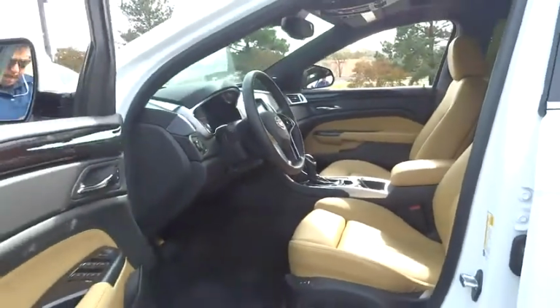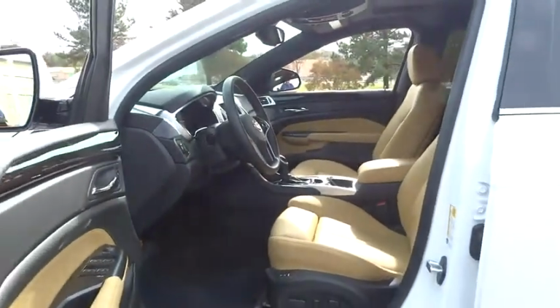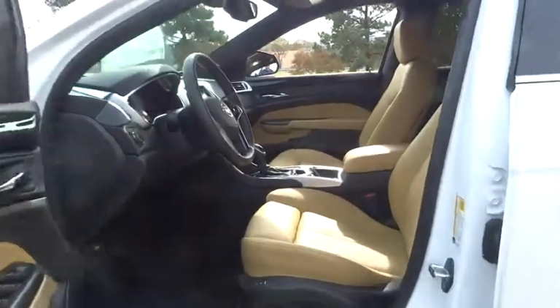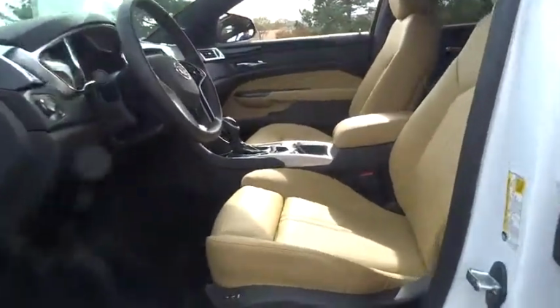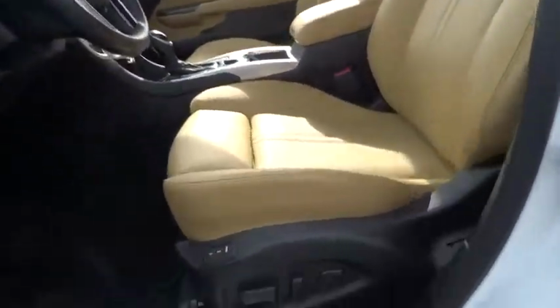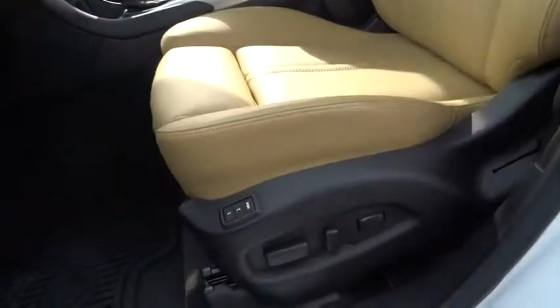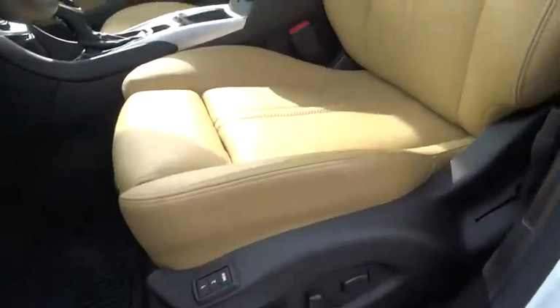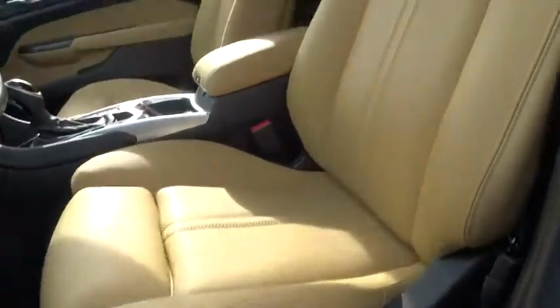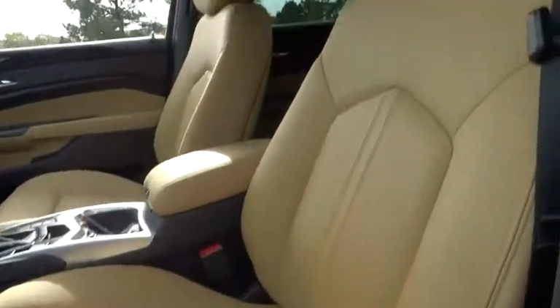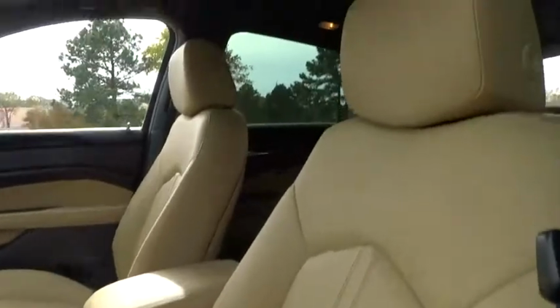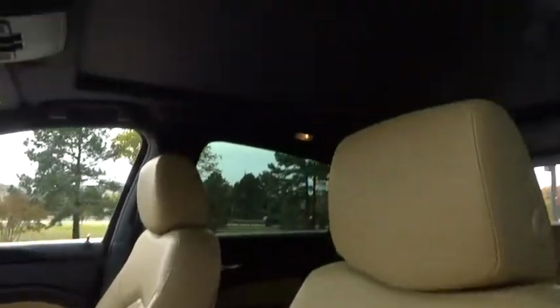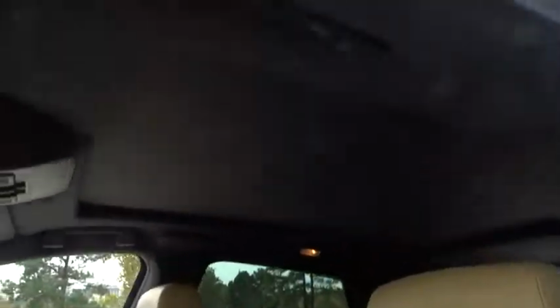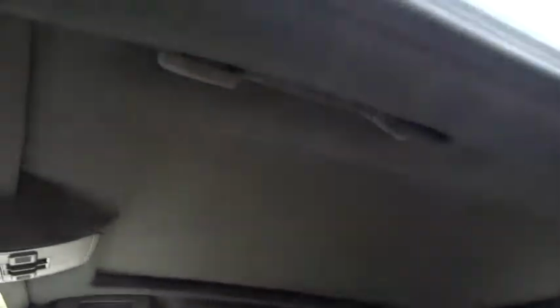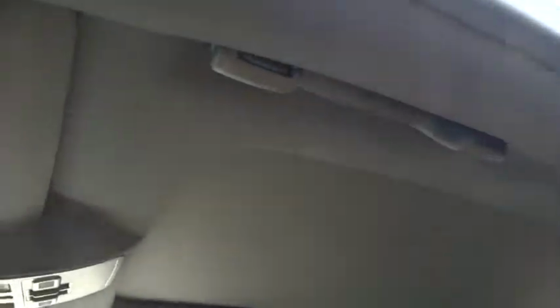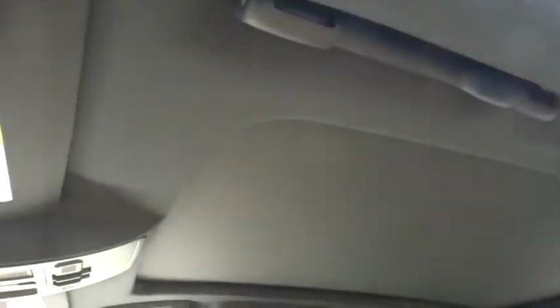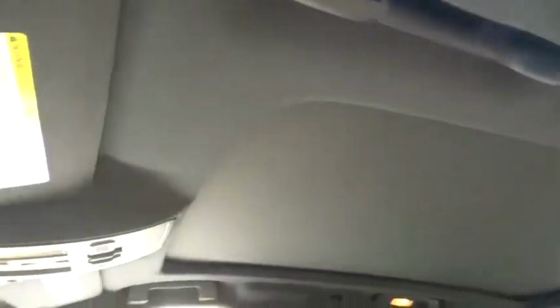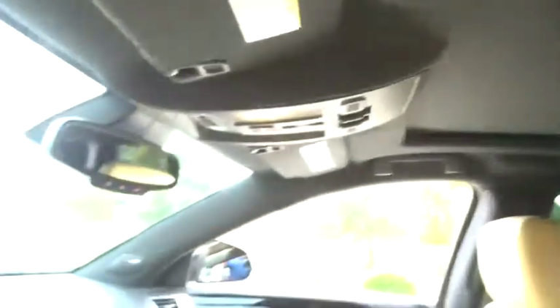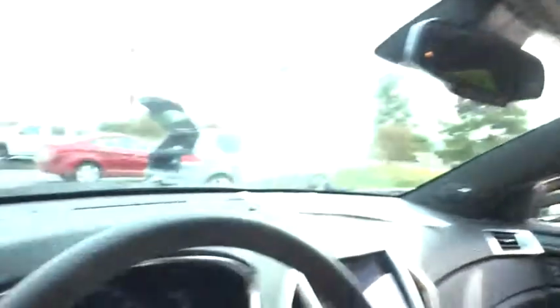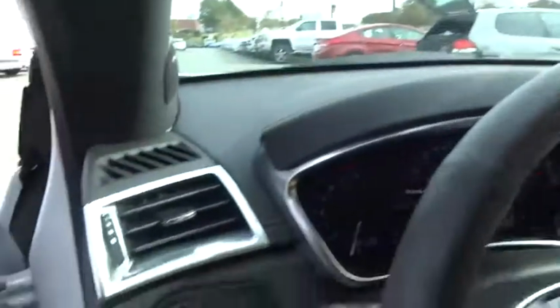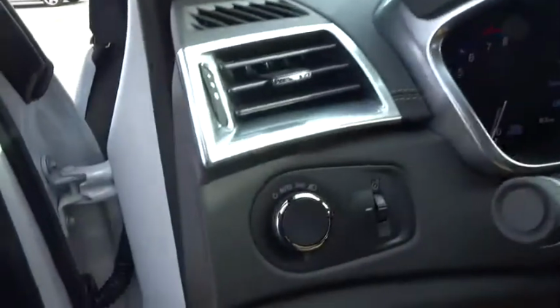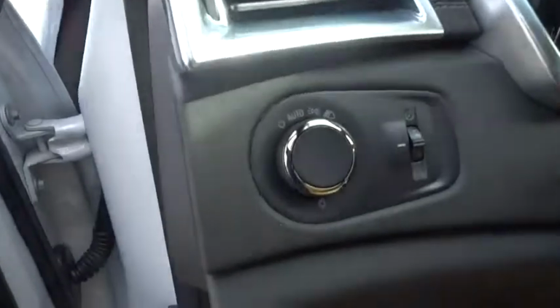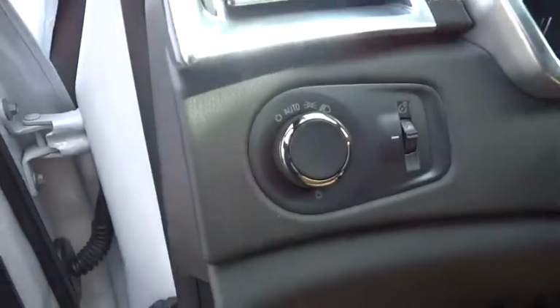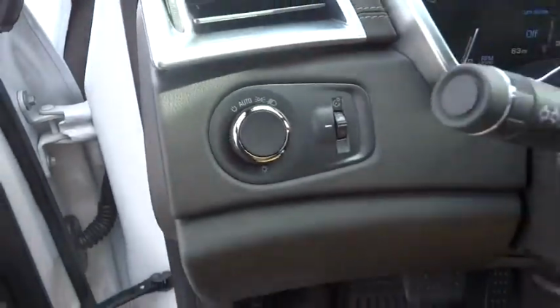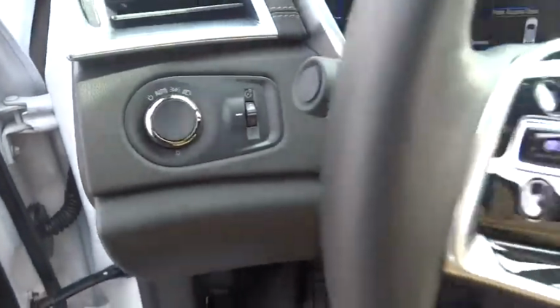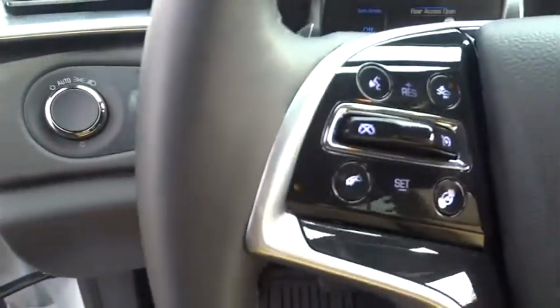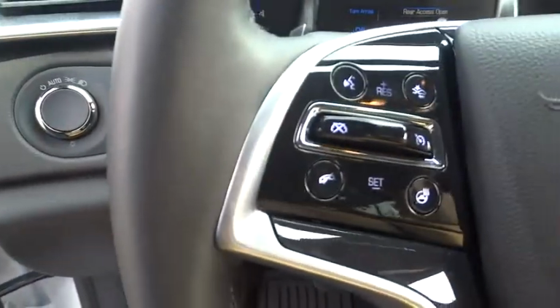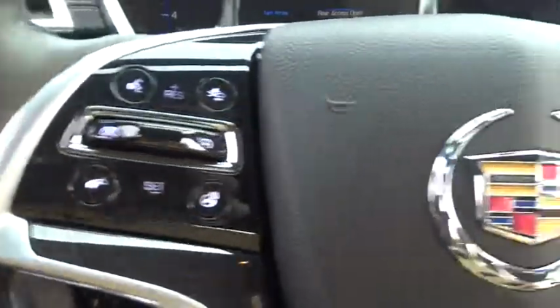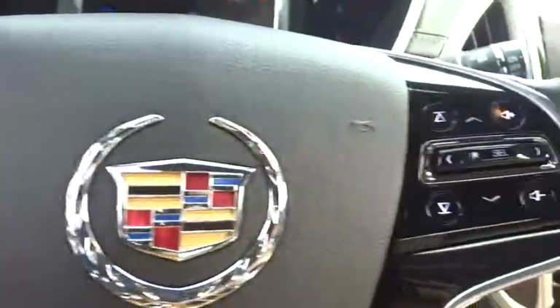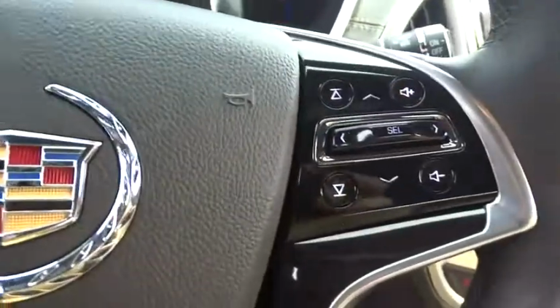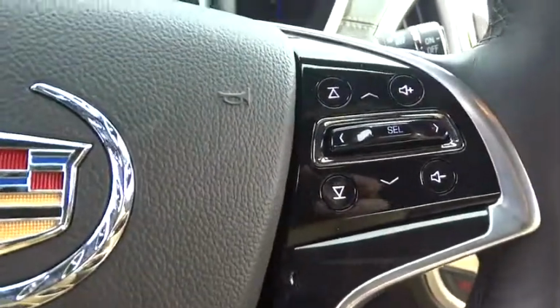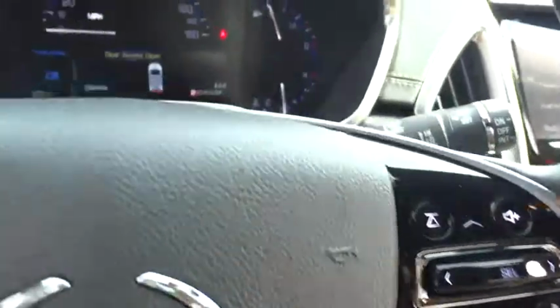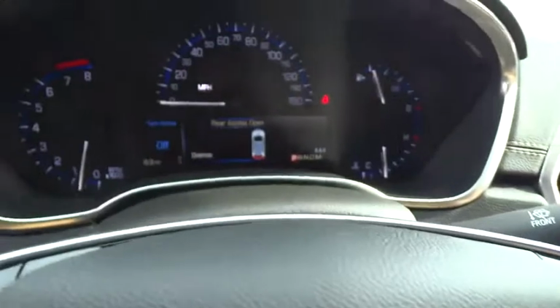Aluminum wheels, keyless entry, four-wheel disc brakes, cruise control, floor mats, auto-dimming rear view mirror, PPO, FWD, rear defrost, premium sound system, AM-FM stereo radio, universal garage door opener.